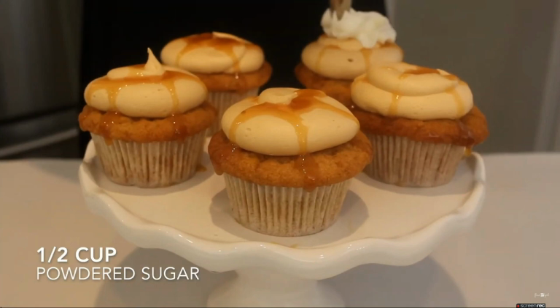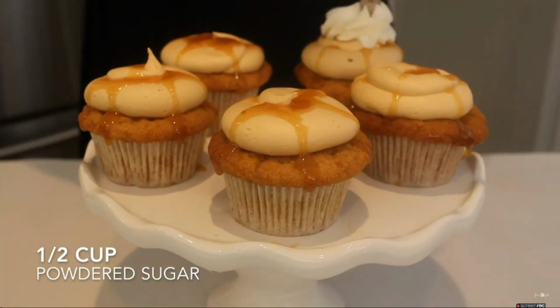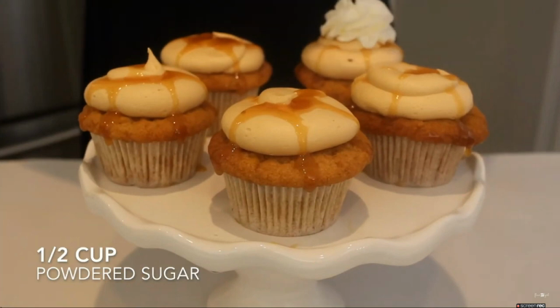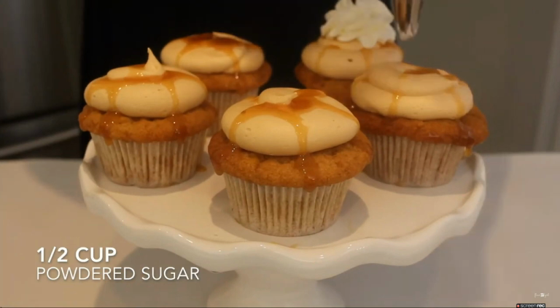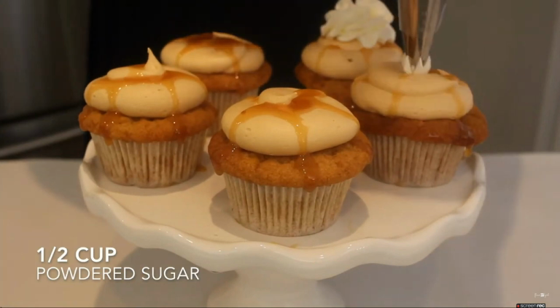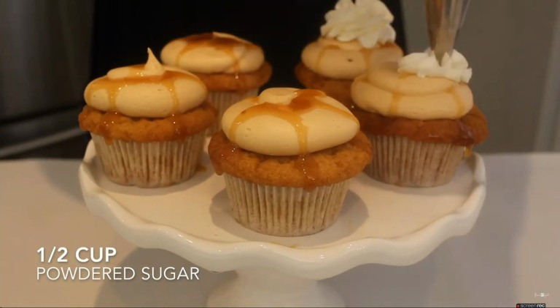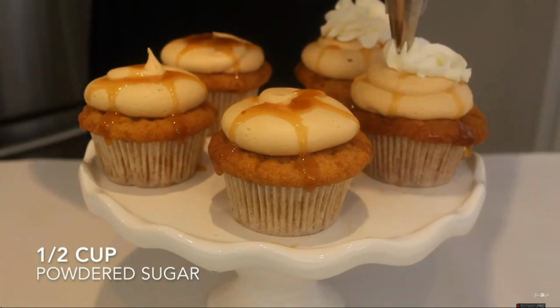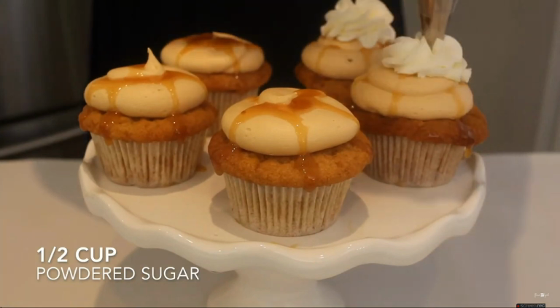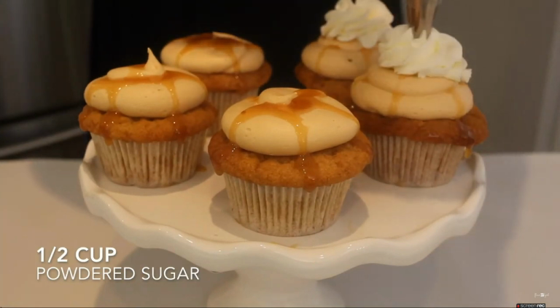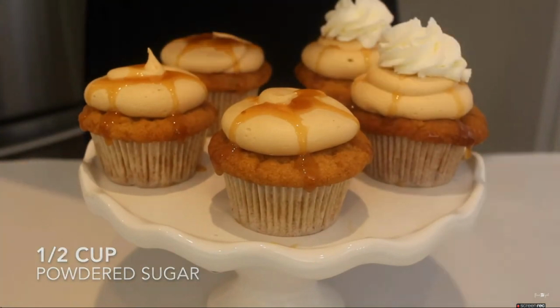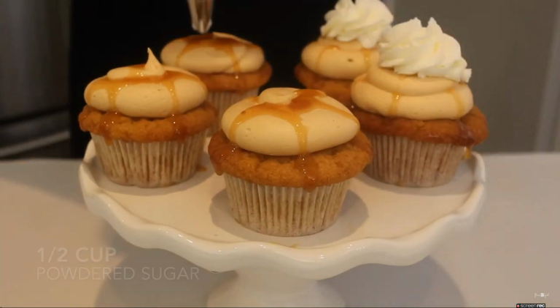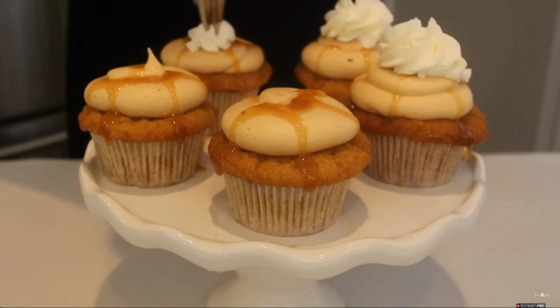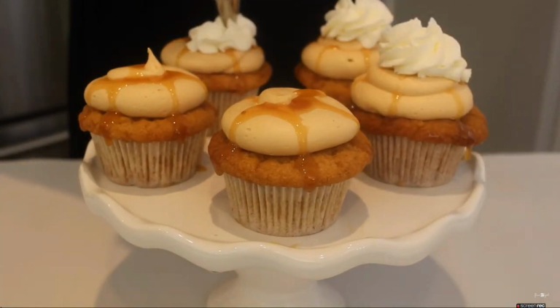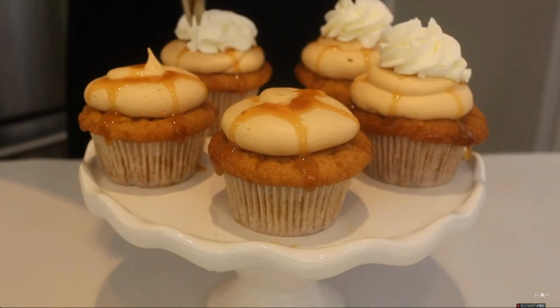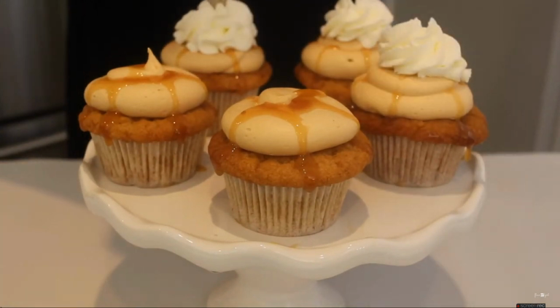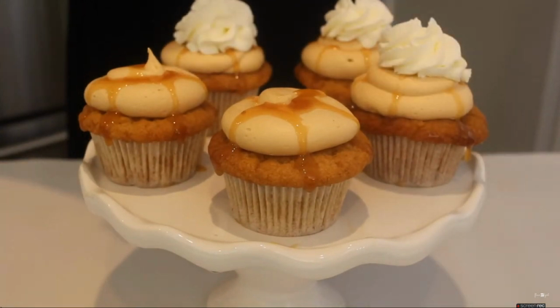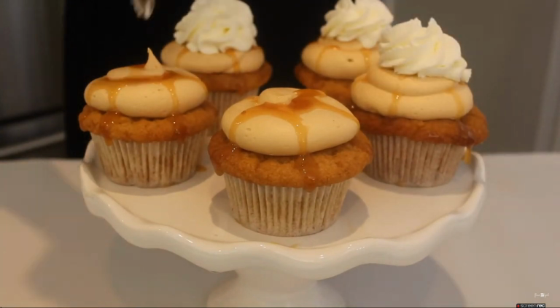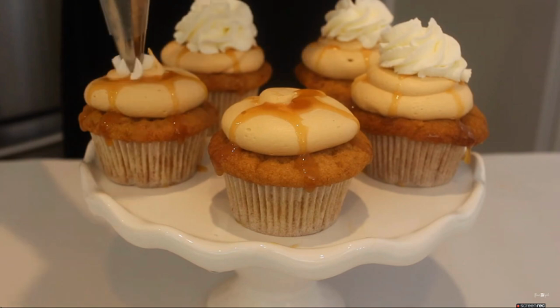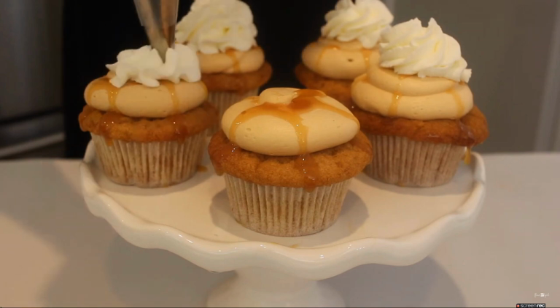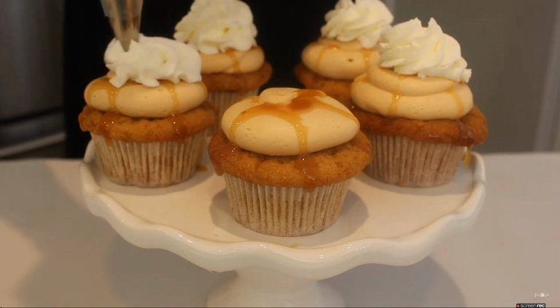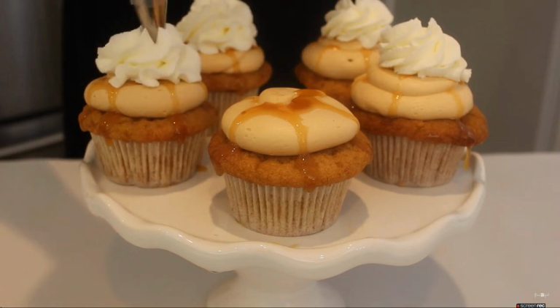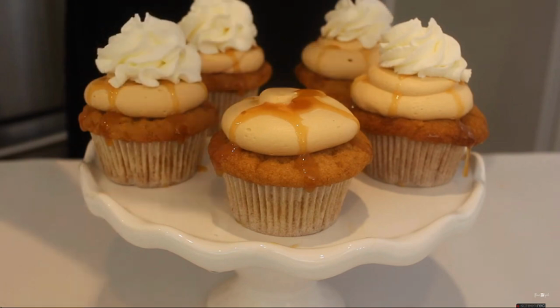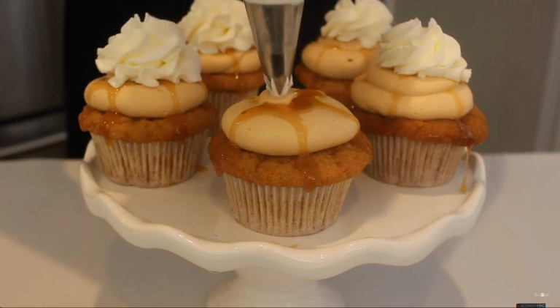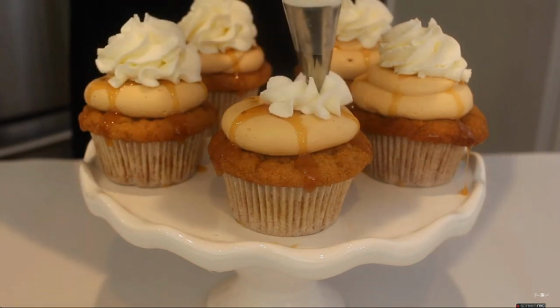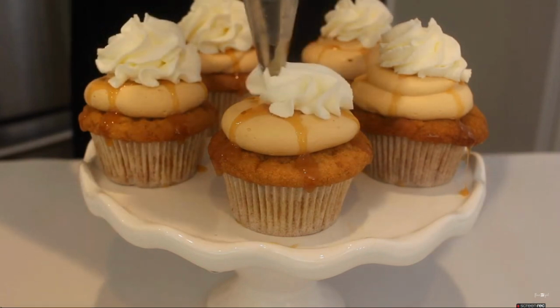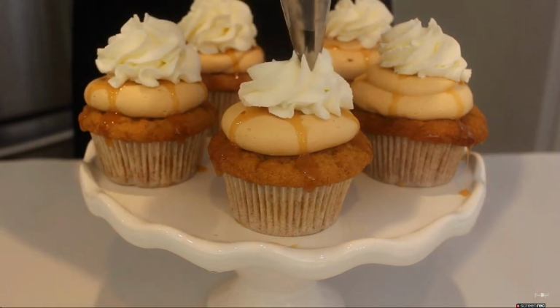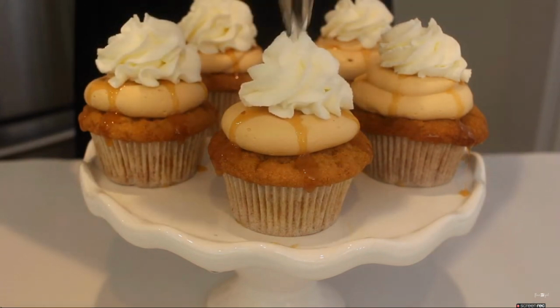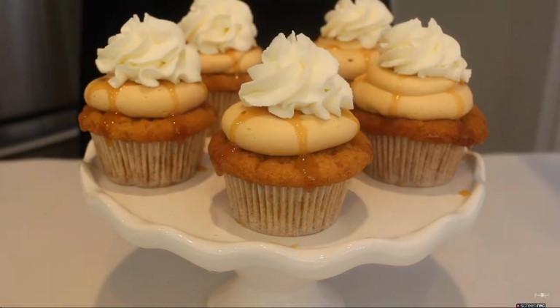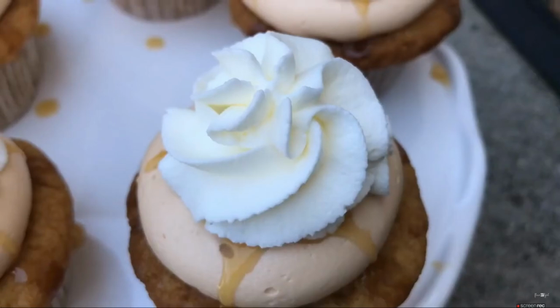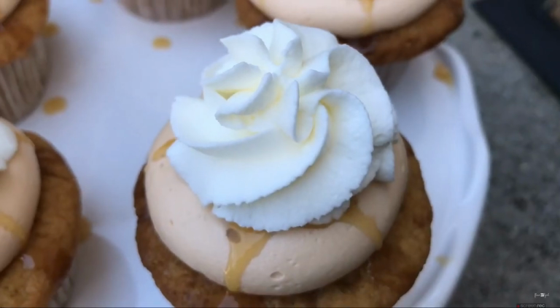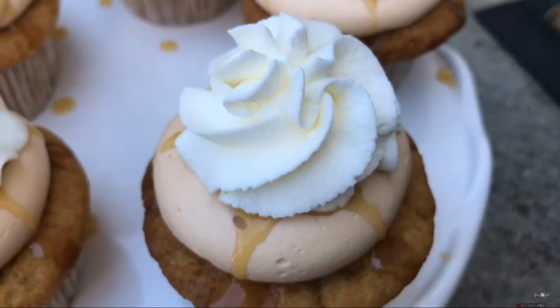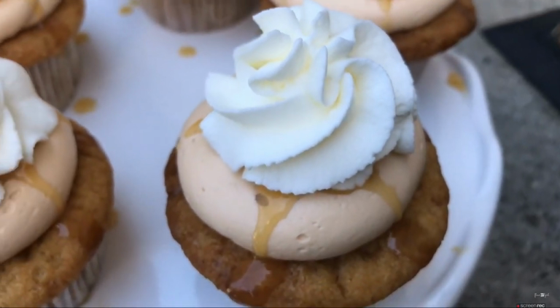You're just going to want to add your whipped cream topping to your cupcakes. This is what makes it really look like that butterbeer. I think that these are so adorable, and I really hope that you guys try them.